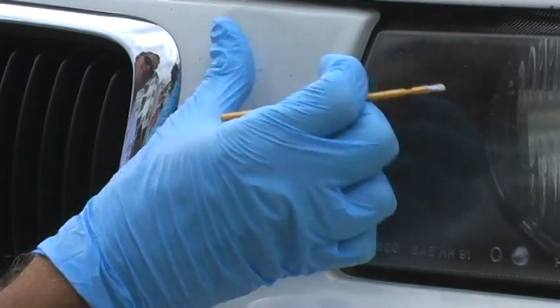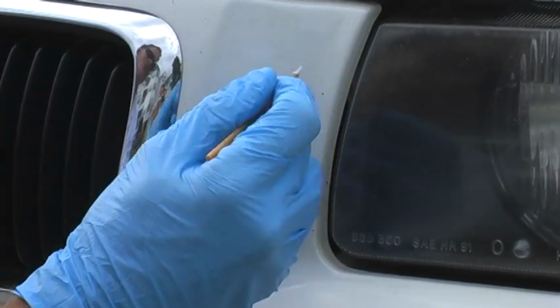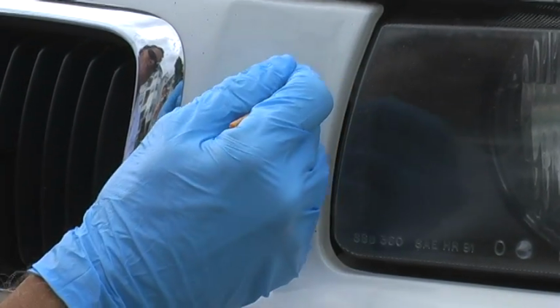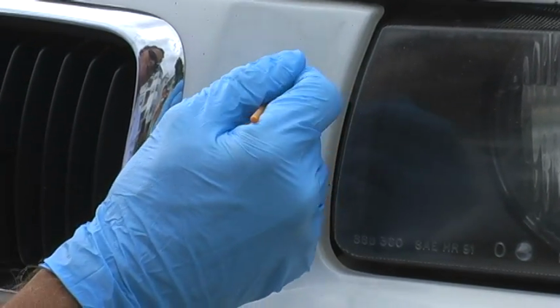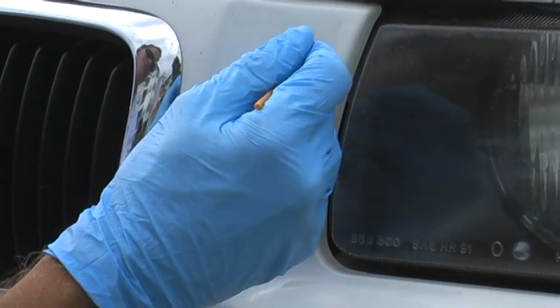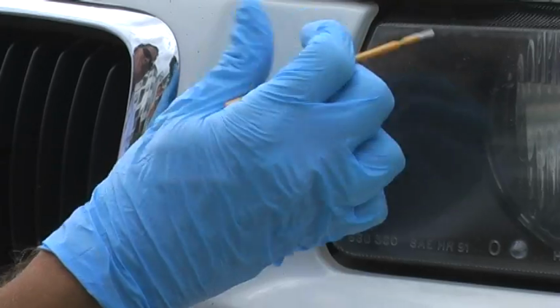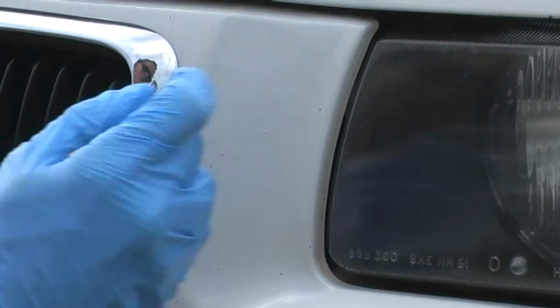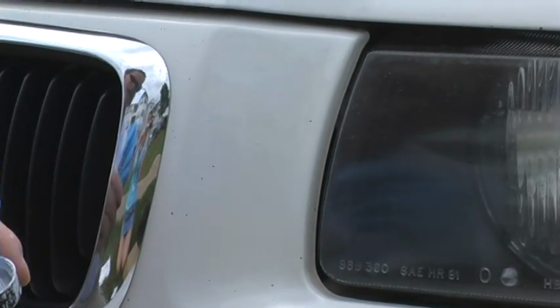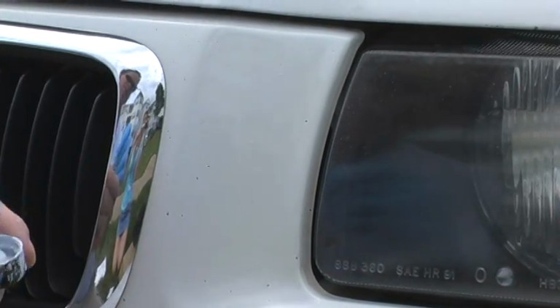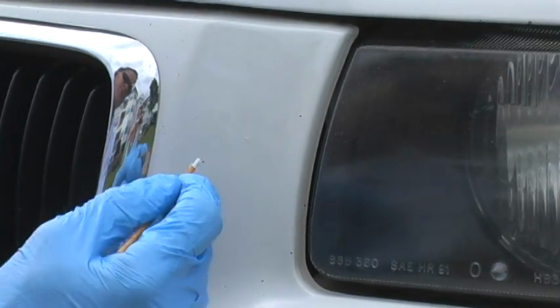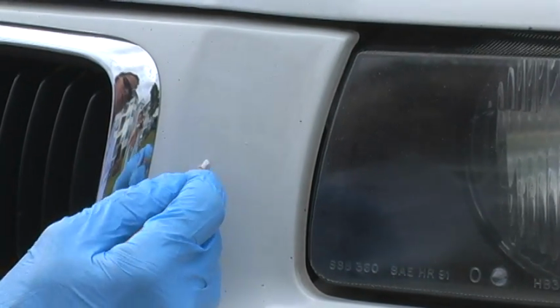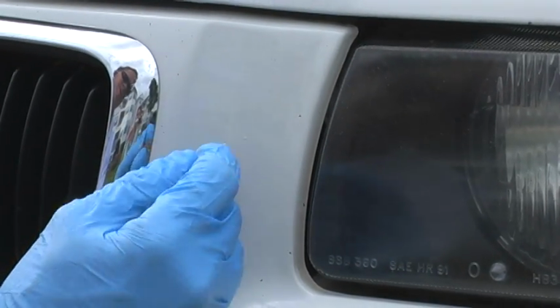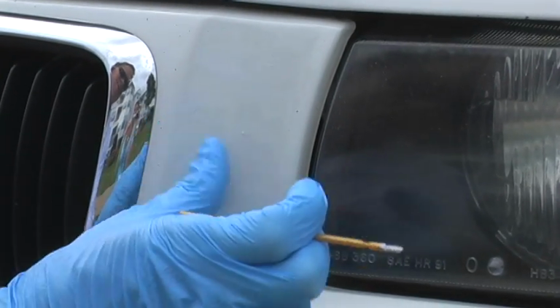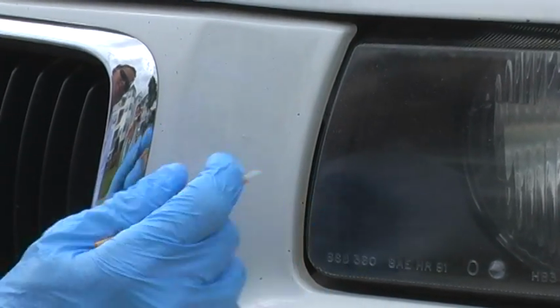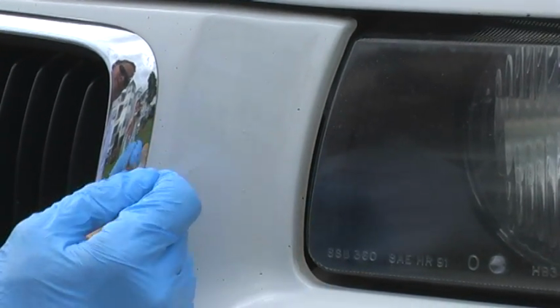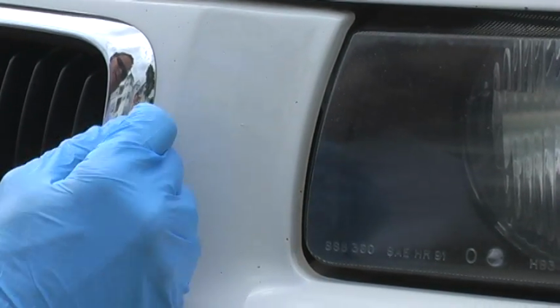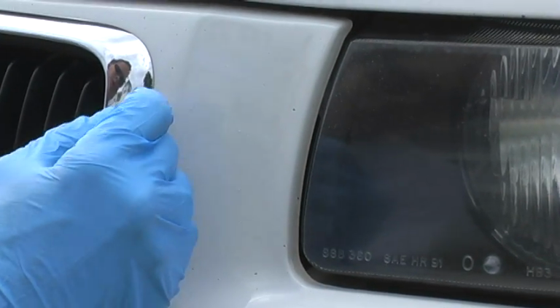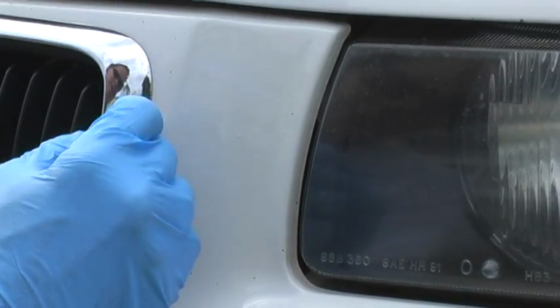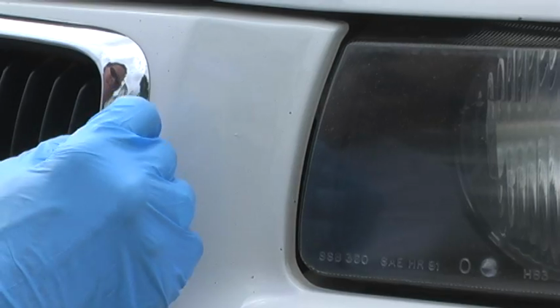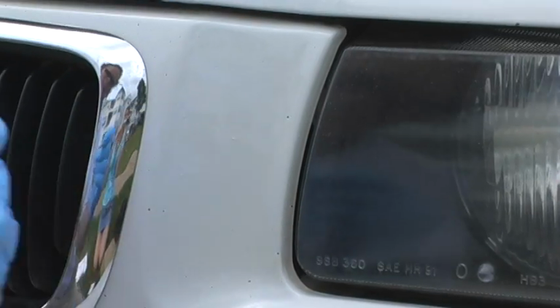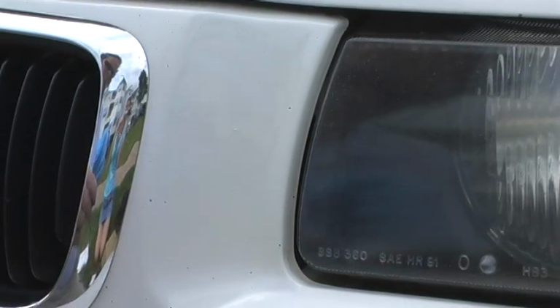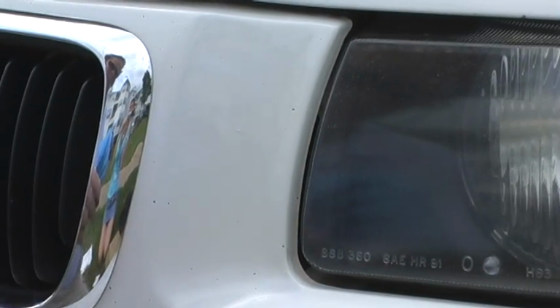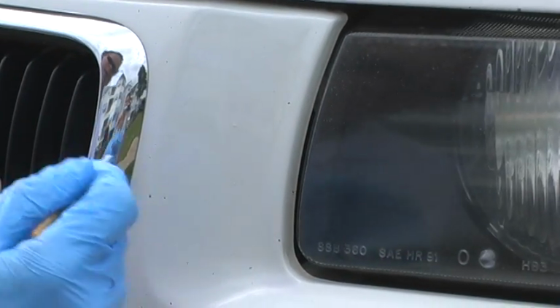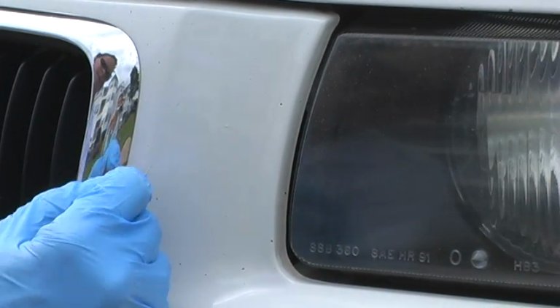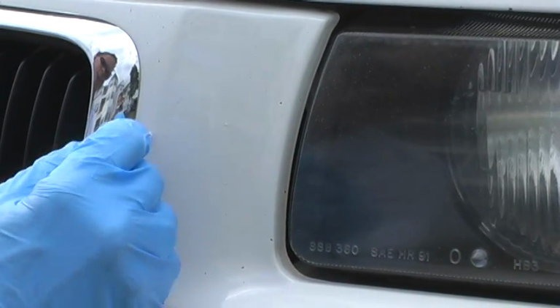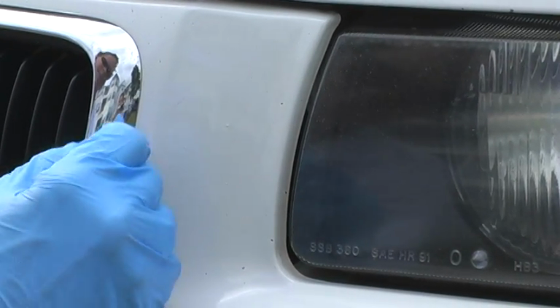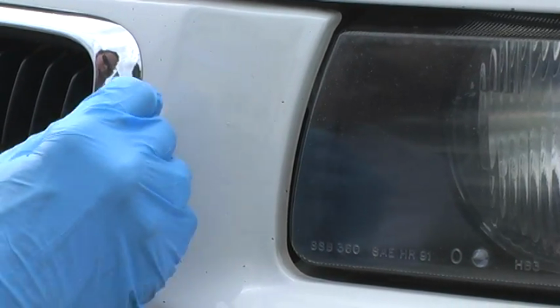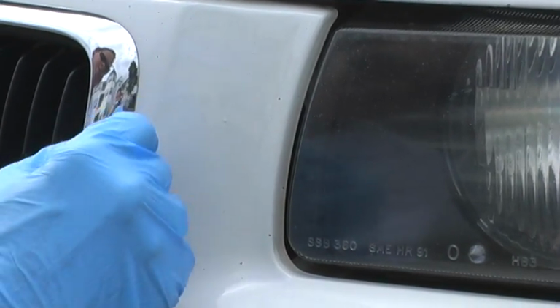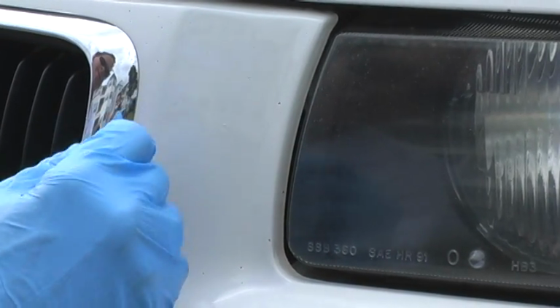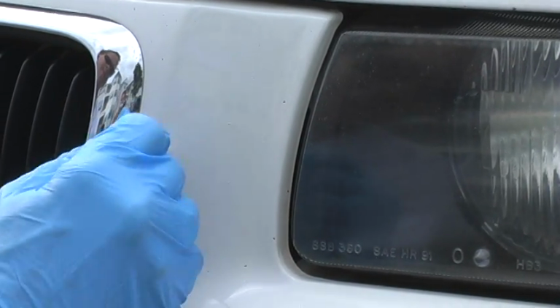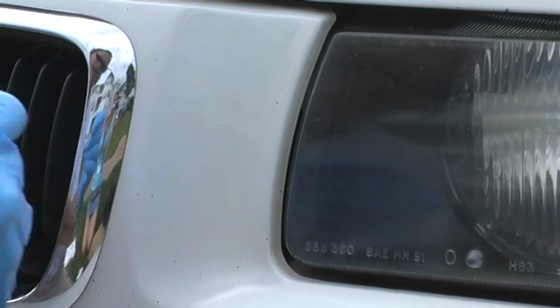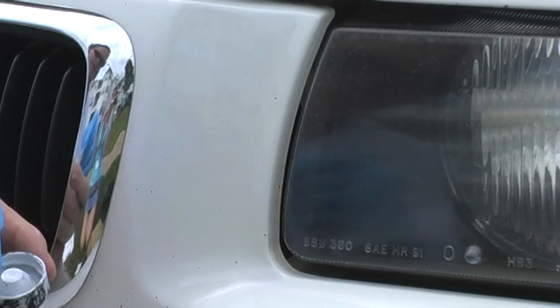Fixing chips in this white BMW — a lot of little road rash all over the front. Using the Doctor Color paint chip repair kit with BMW Alpine White 300.